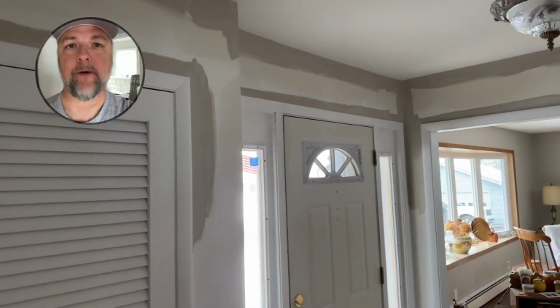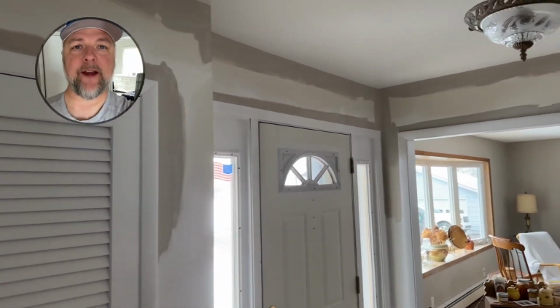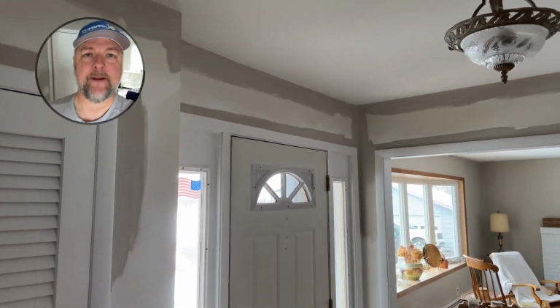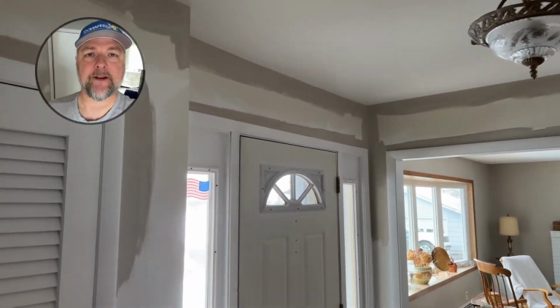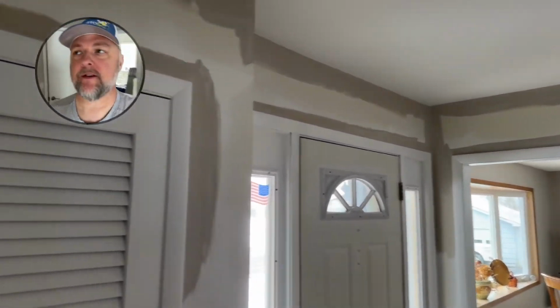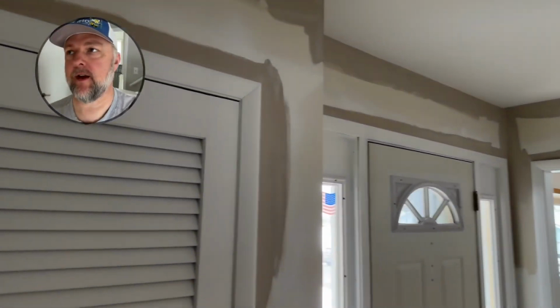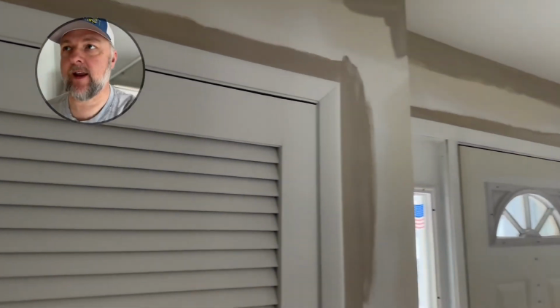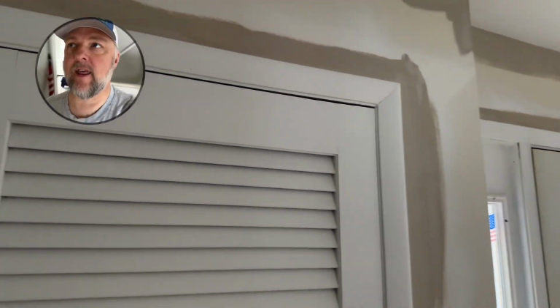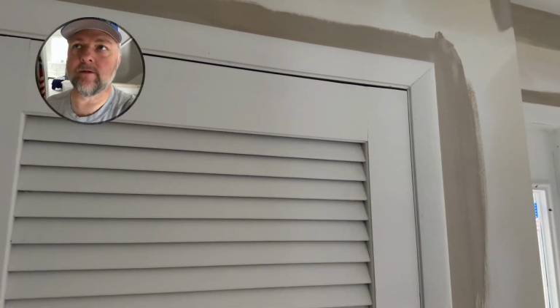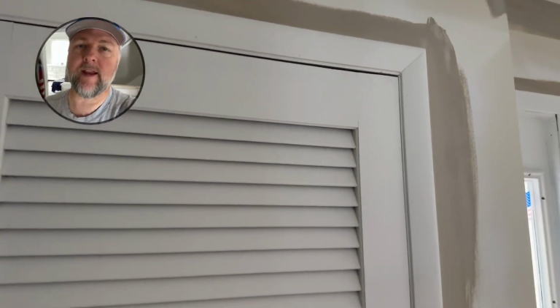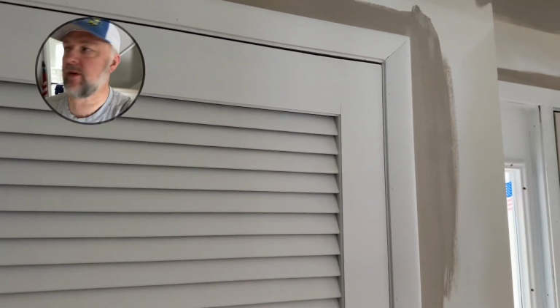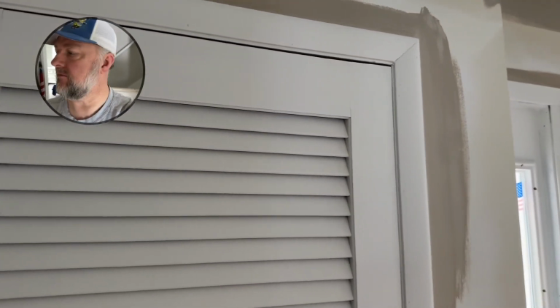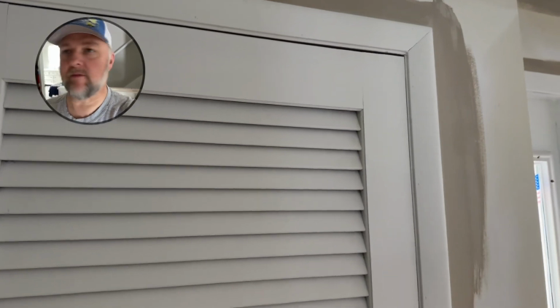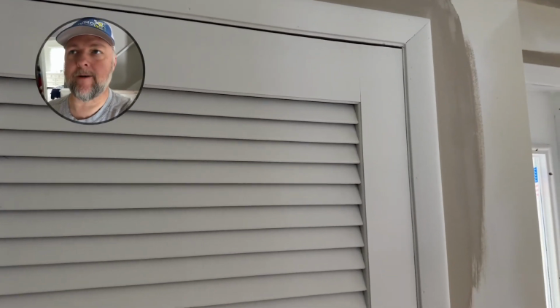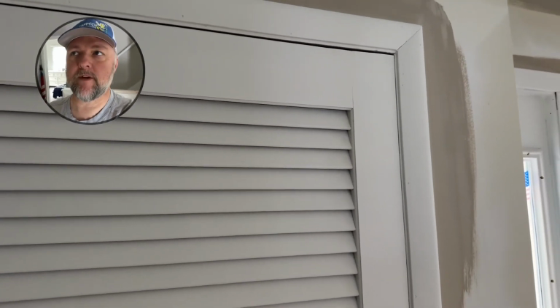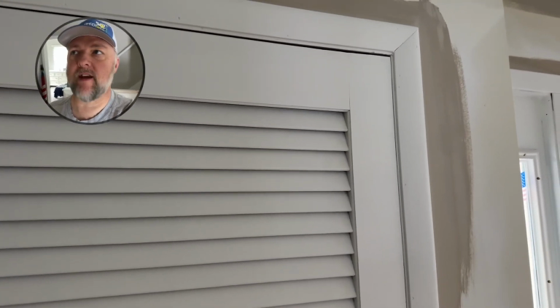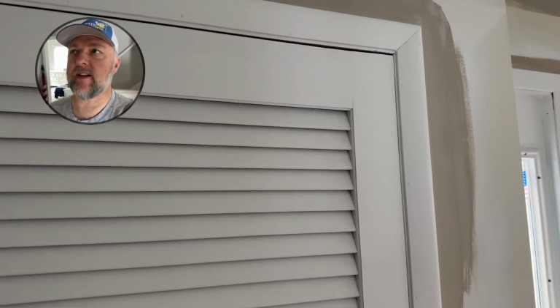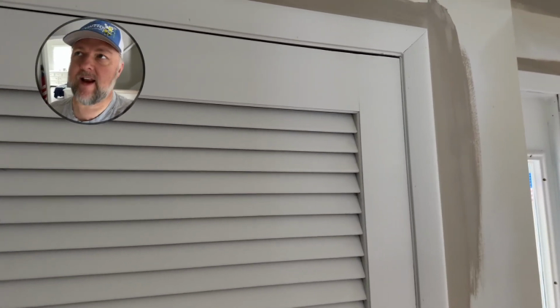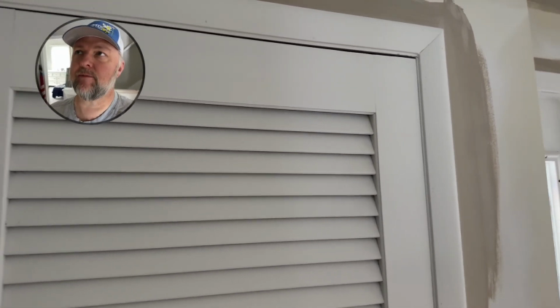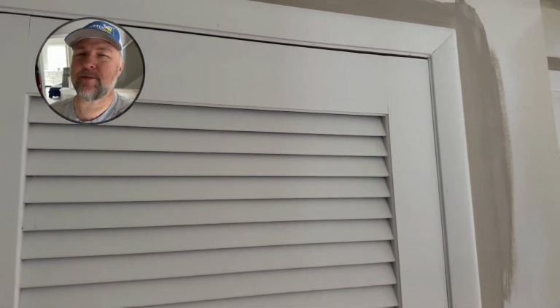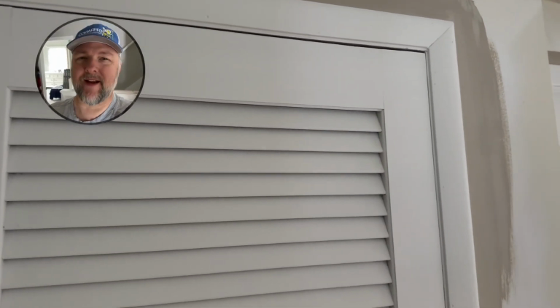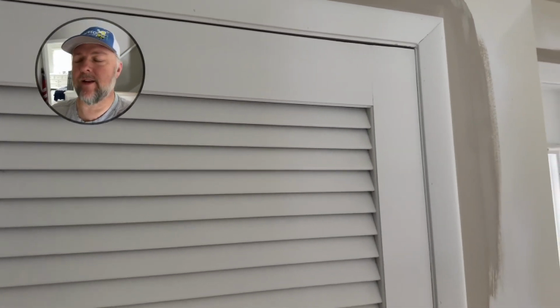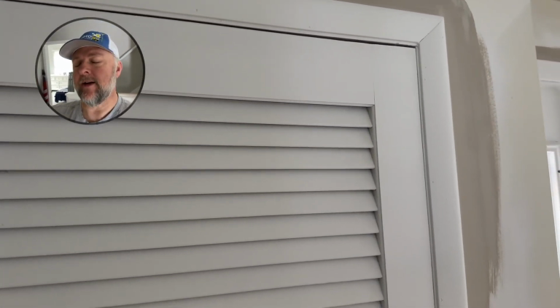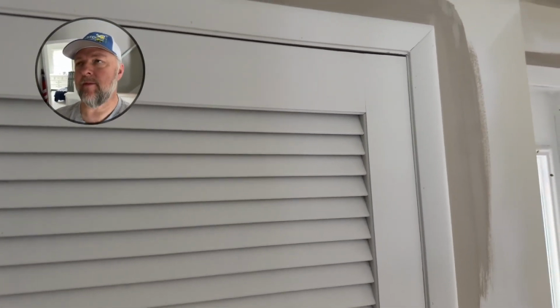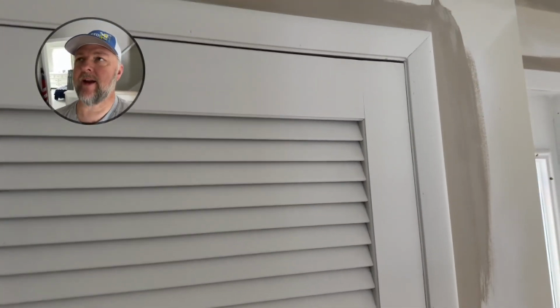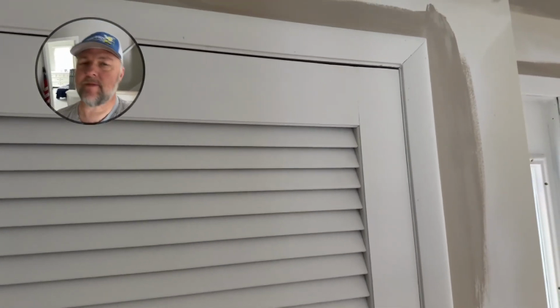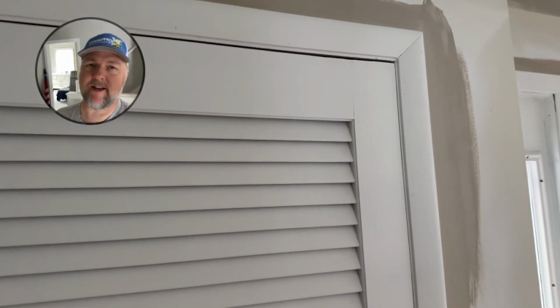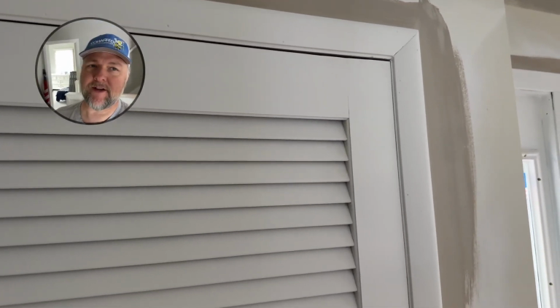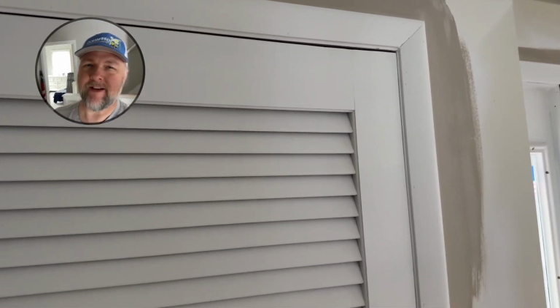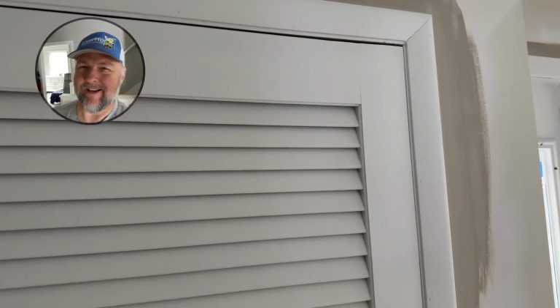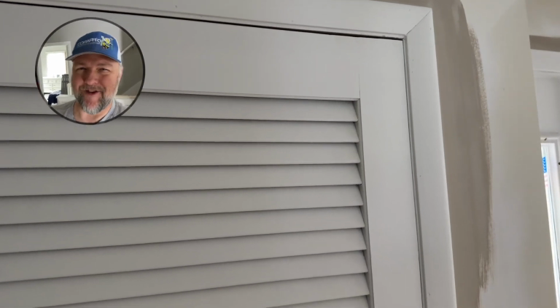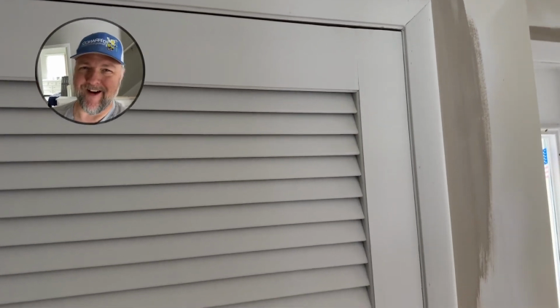Originally I liked it because when you get it out of the packaging, it was pretty stiff. Sometimes on the package they say they're stiff — but they're really not. This one actually was.